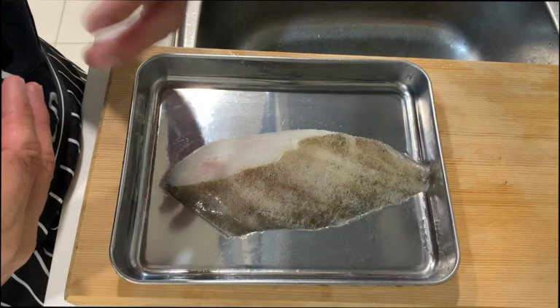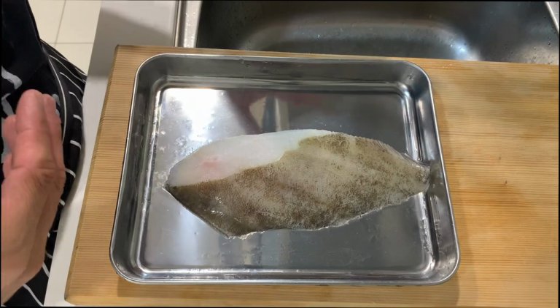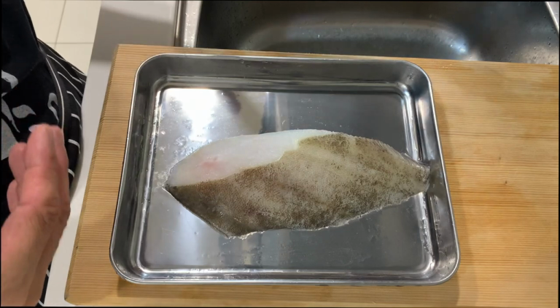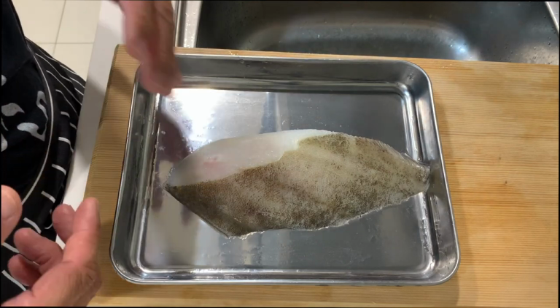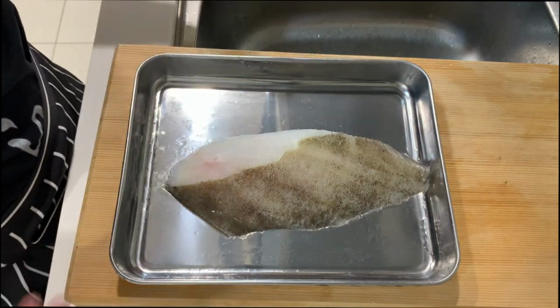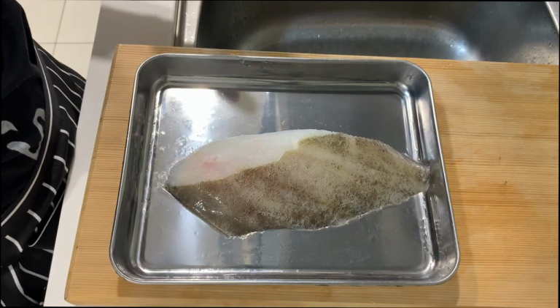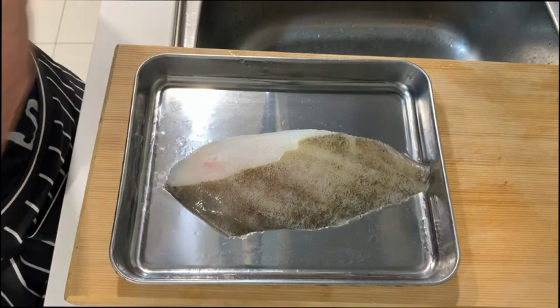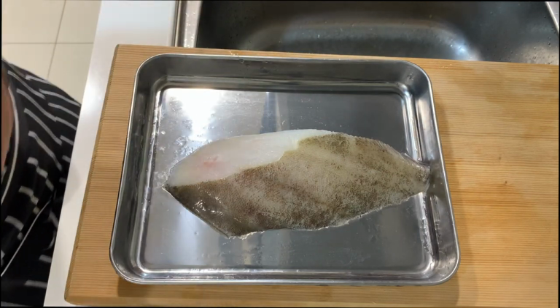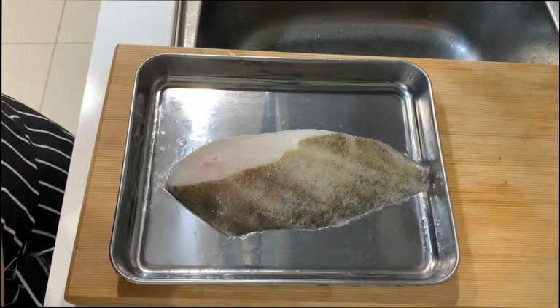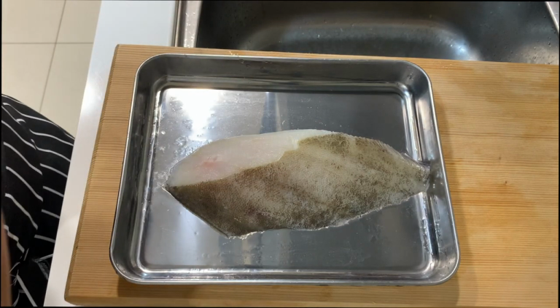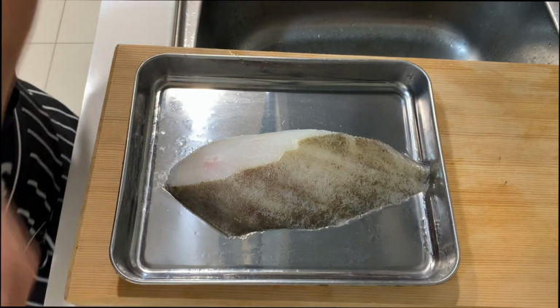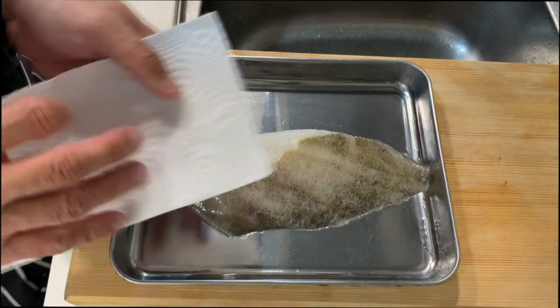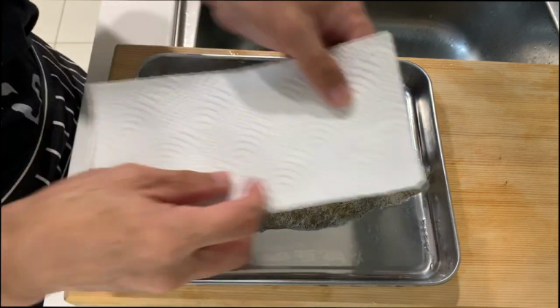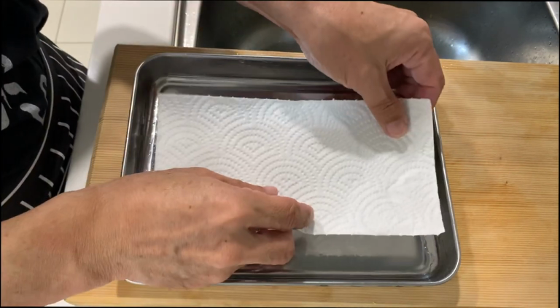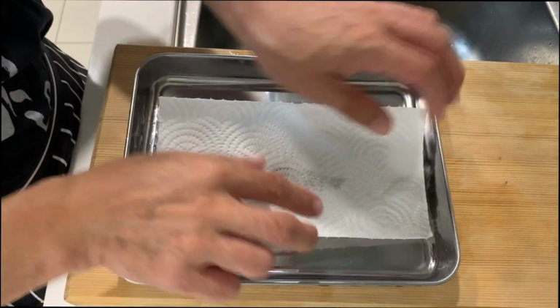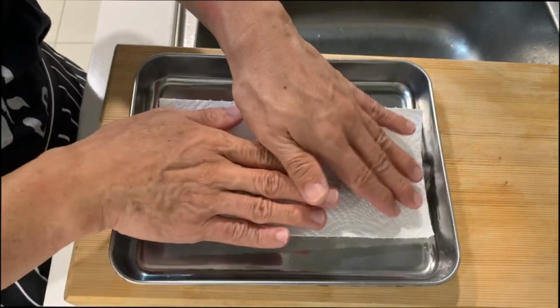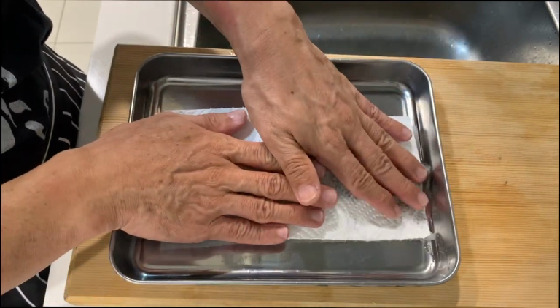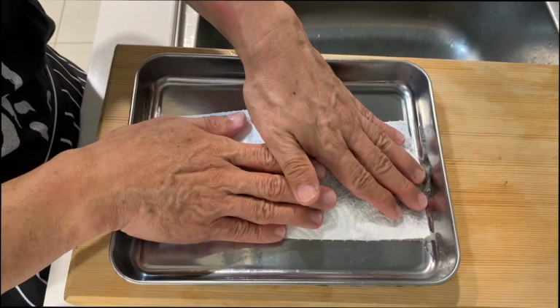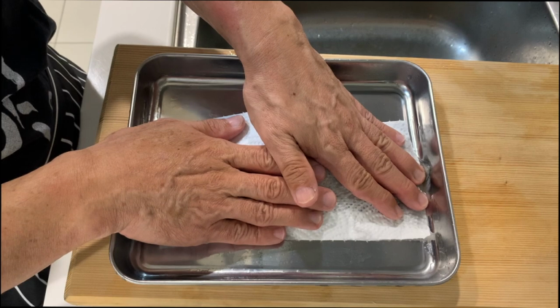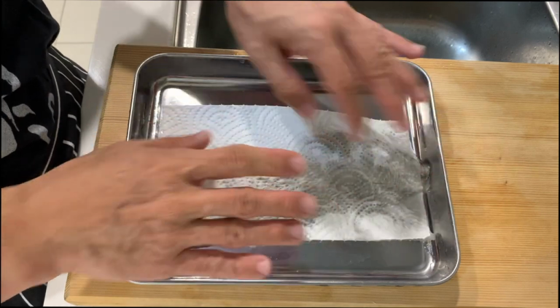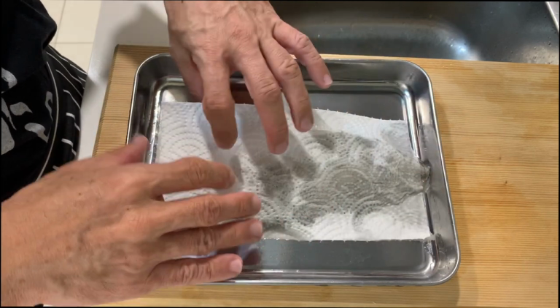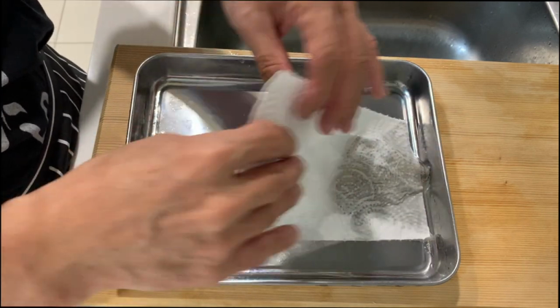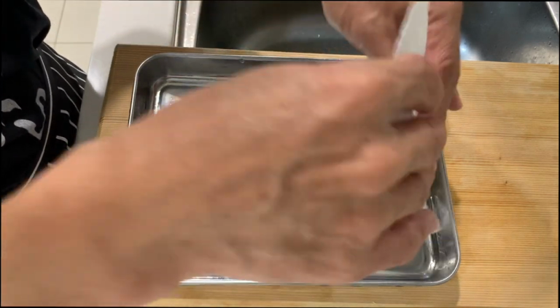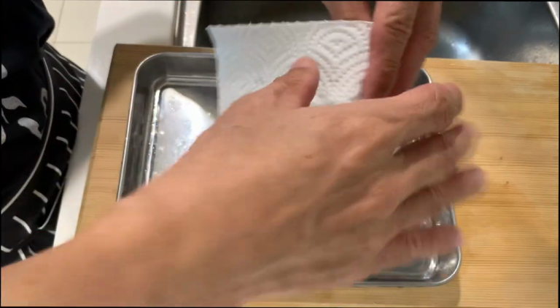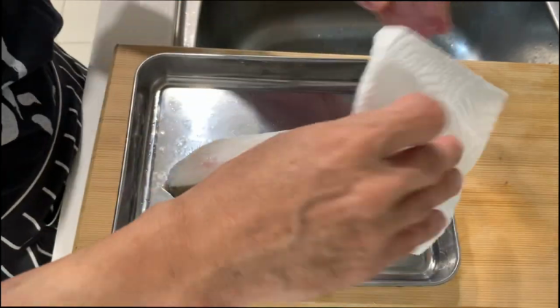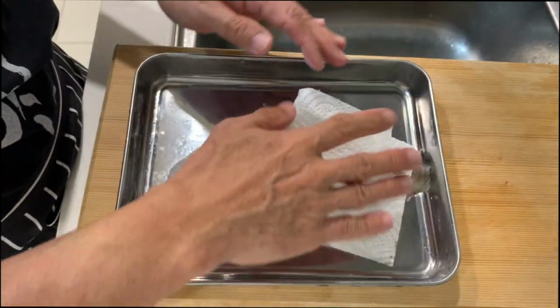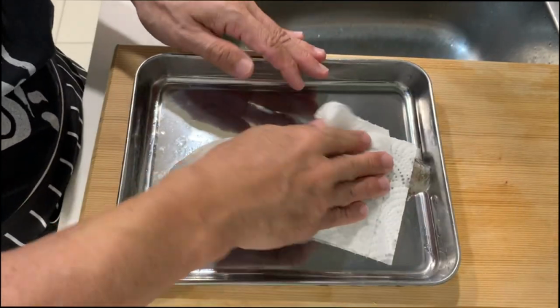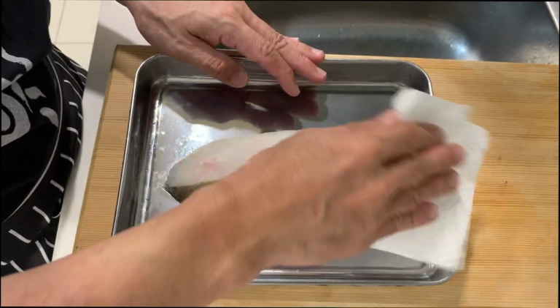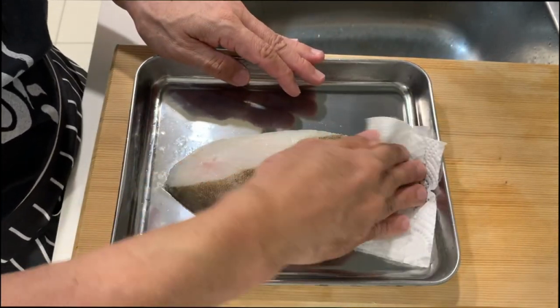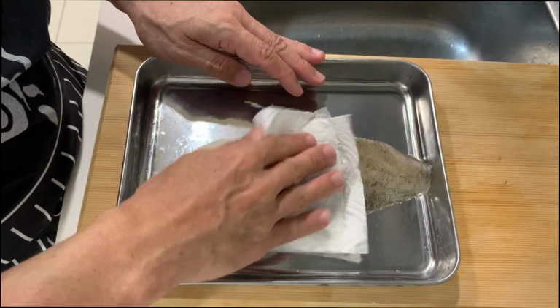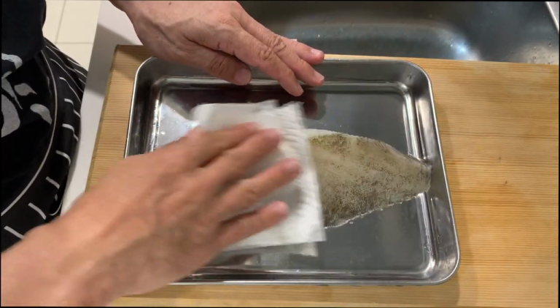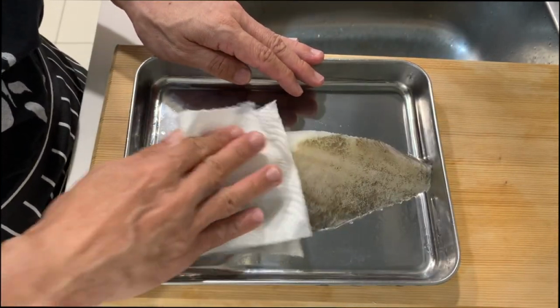Give the fish a quick rinse to remove all the salt, then remove the moisture from the fish using a kitchen or paper towel.